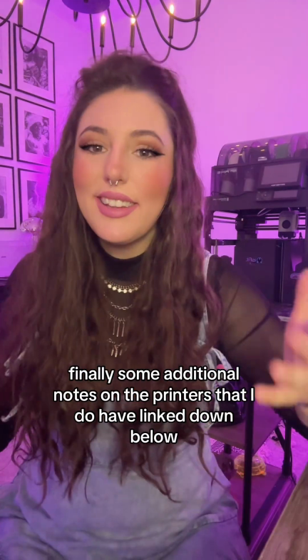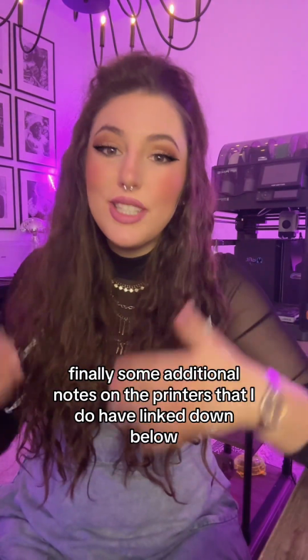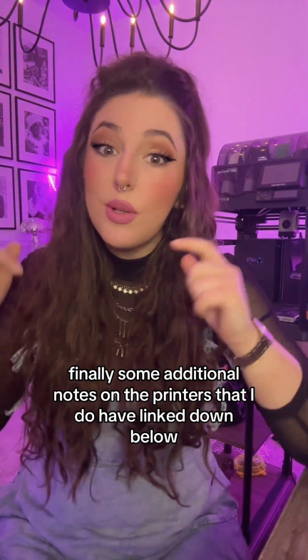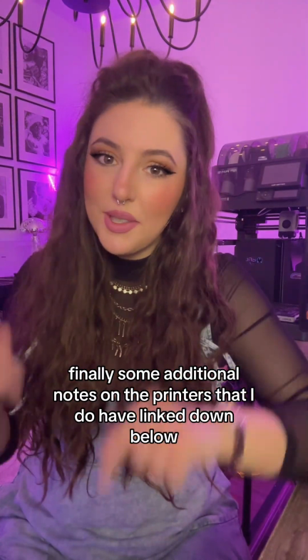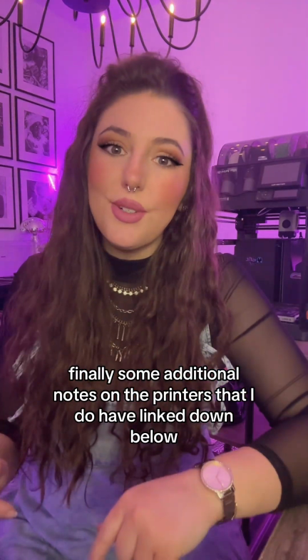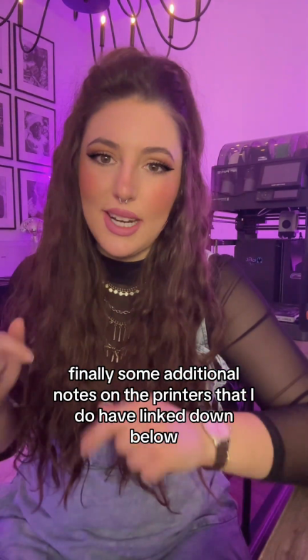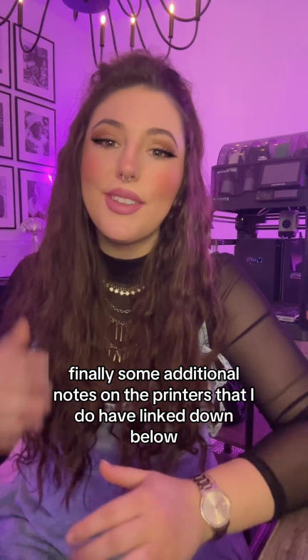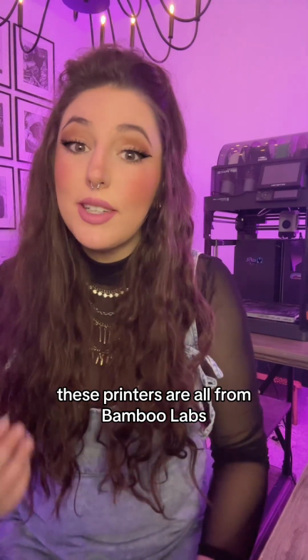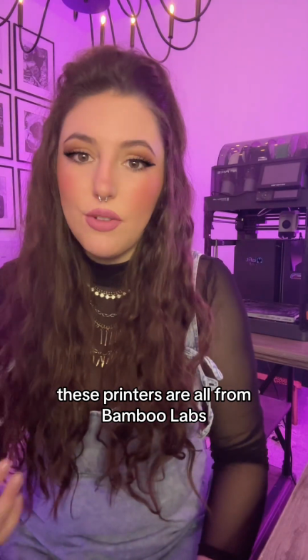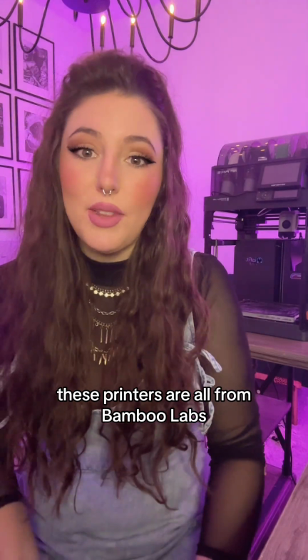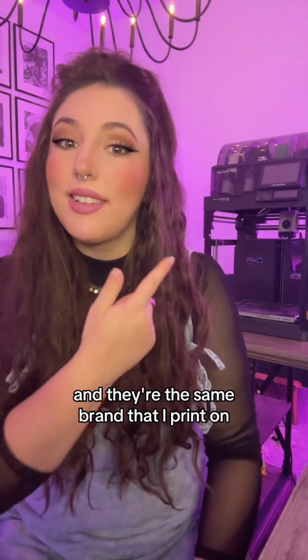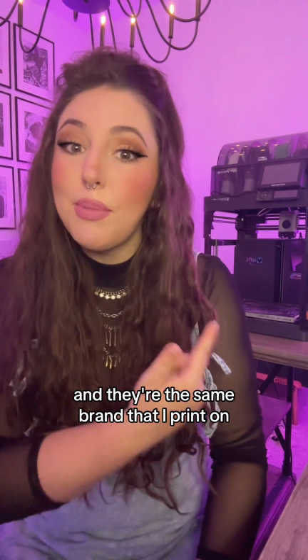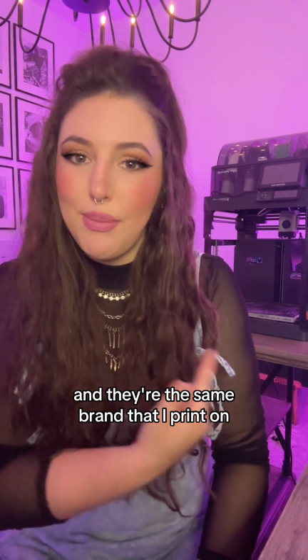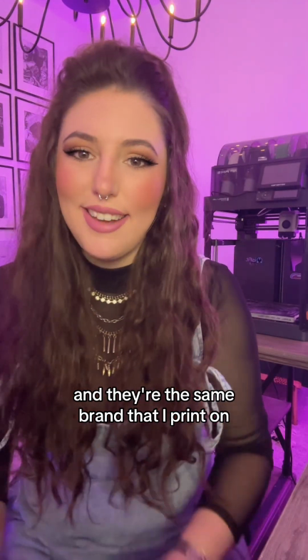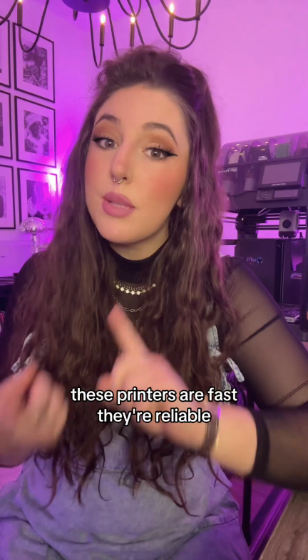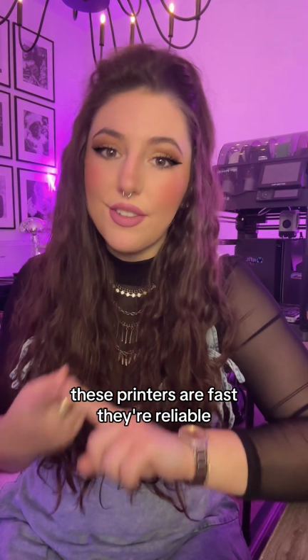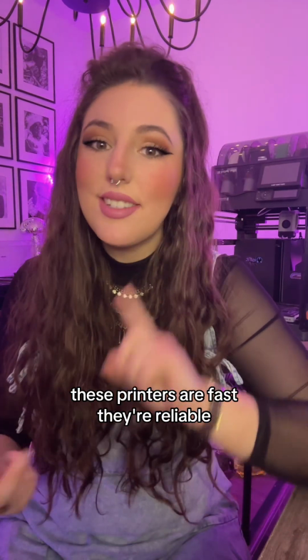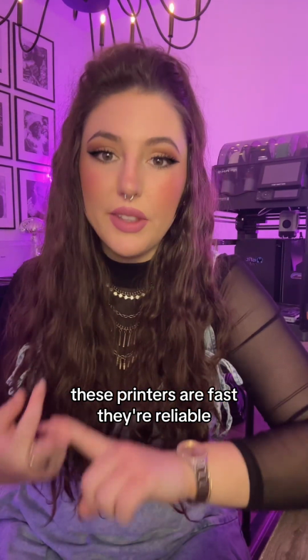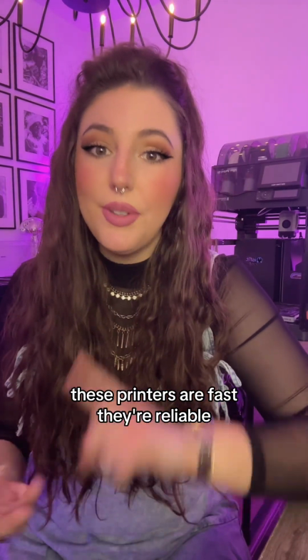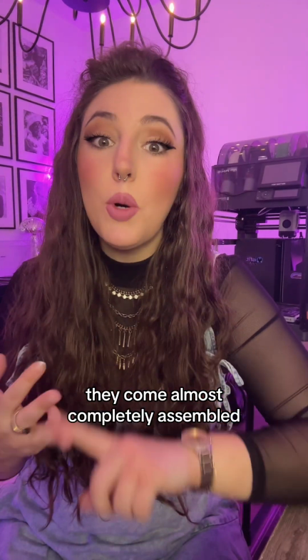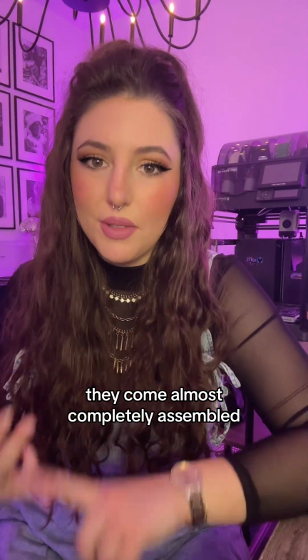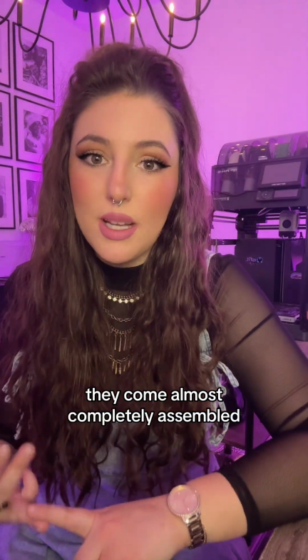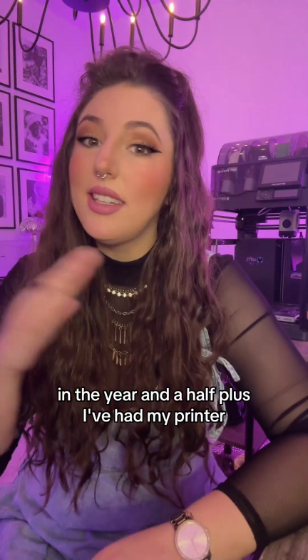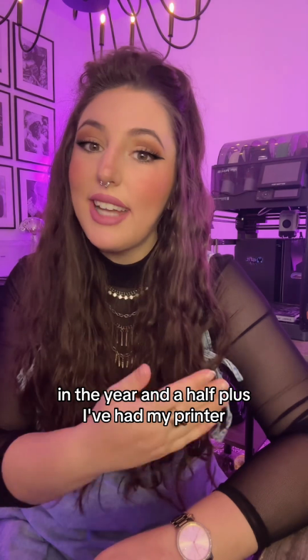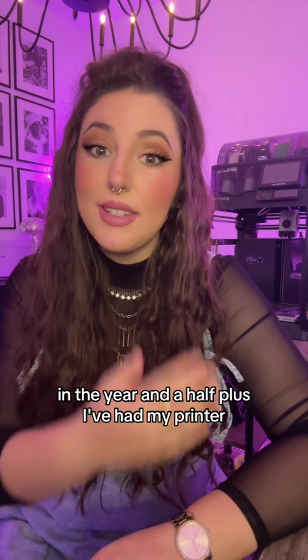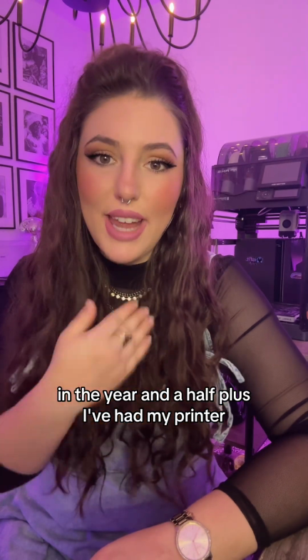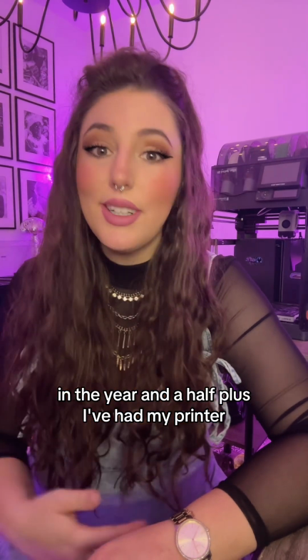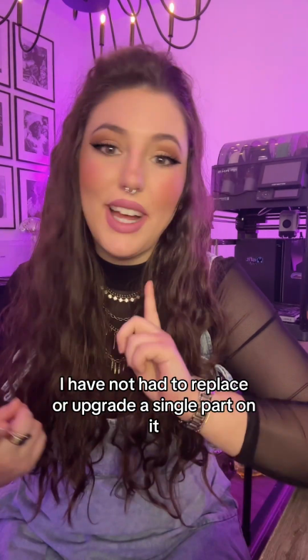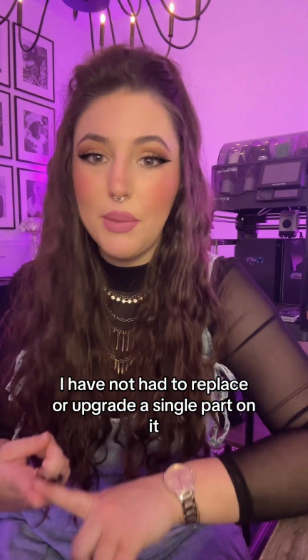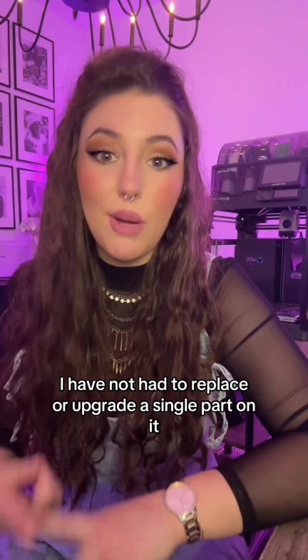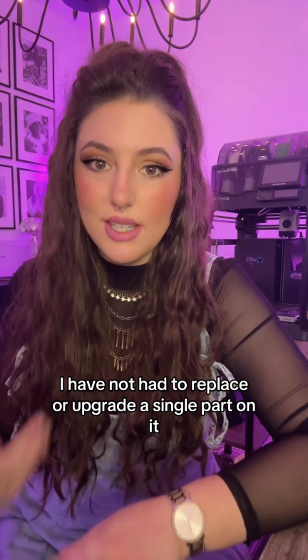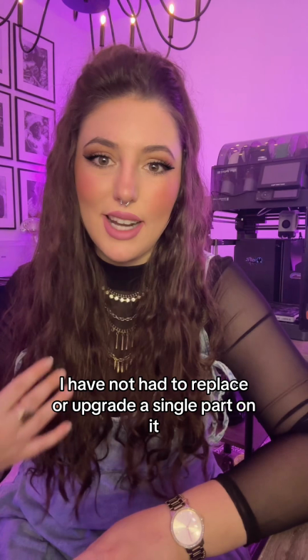Finally, some additional notes on the printers I have linked down below. These printers are all from Bambu Labs and they're the same brand that I print on. These printers are fast, they're reliable, they come almost completely assembled, and in the year and a half plus that I have had my printer, I have not had to replace or upgrade a single part on it.